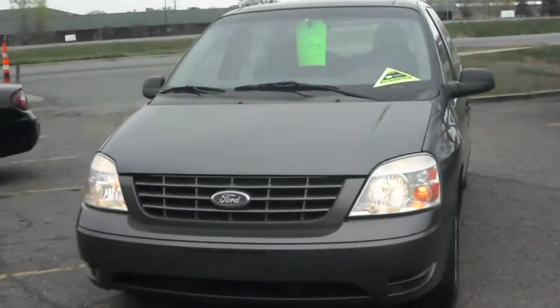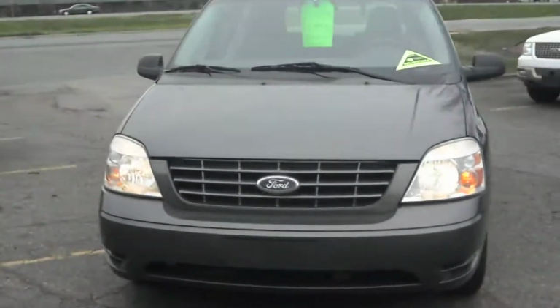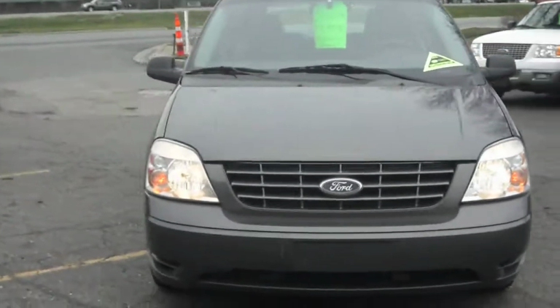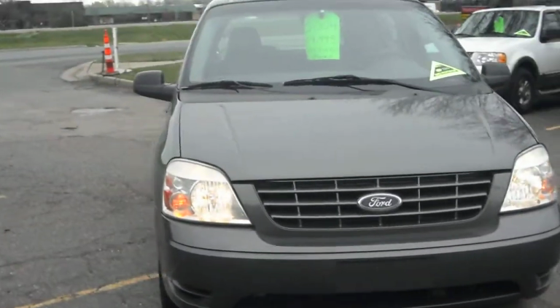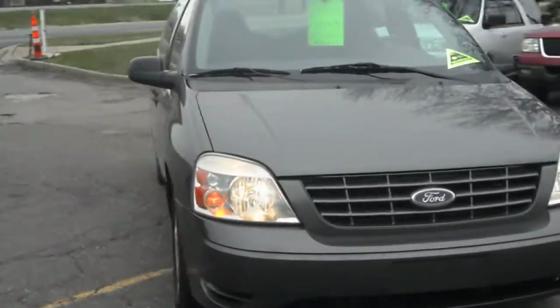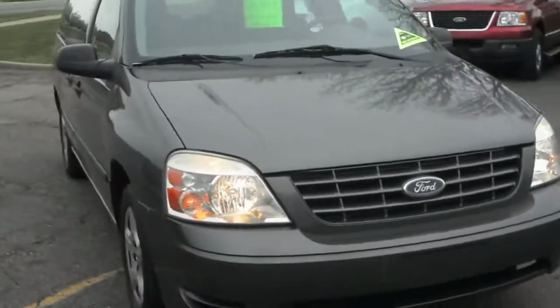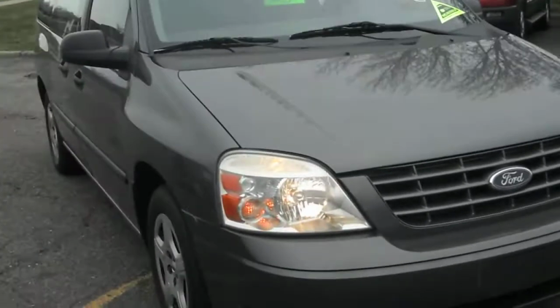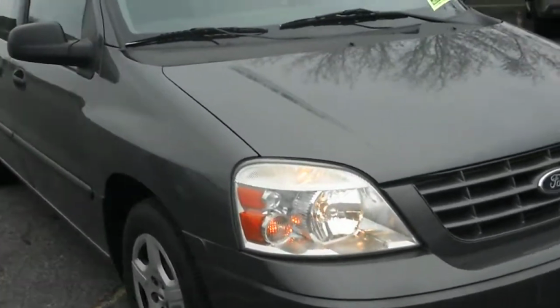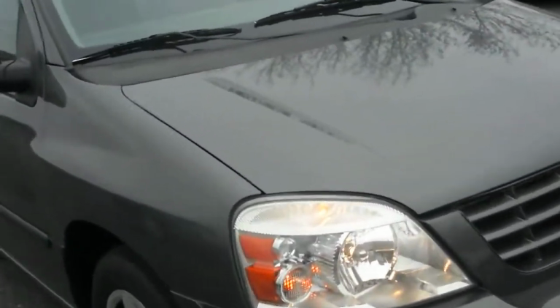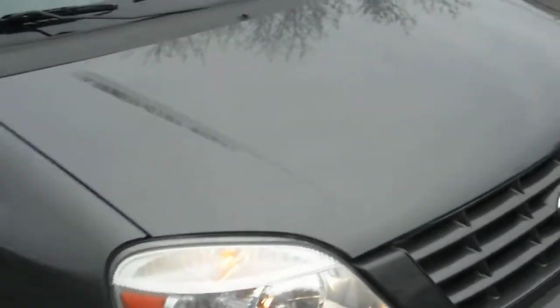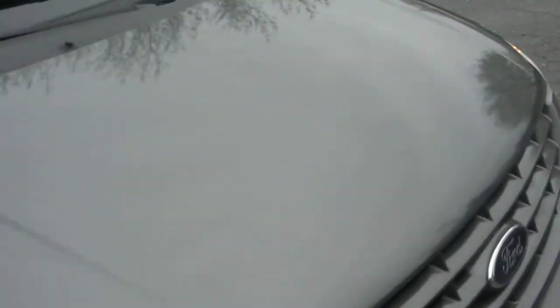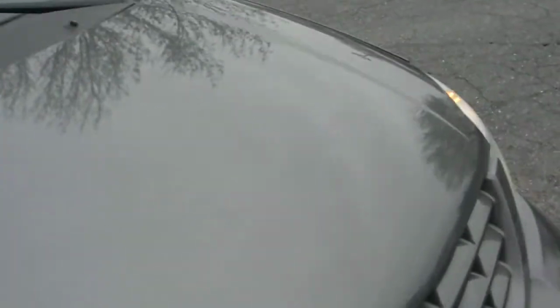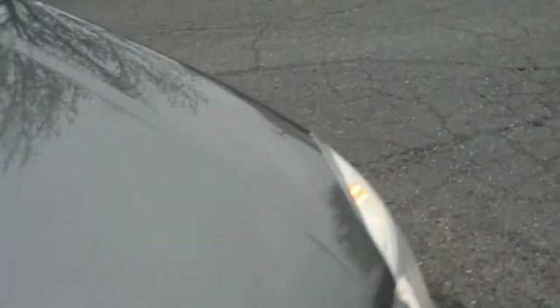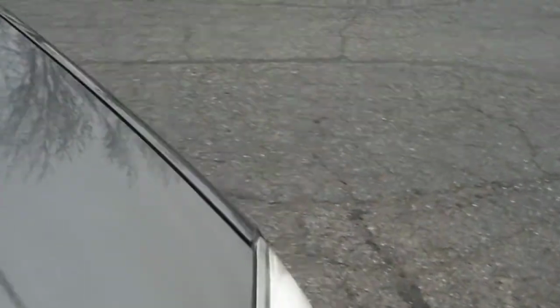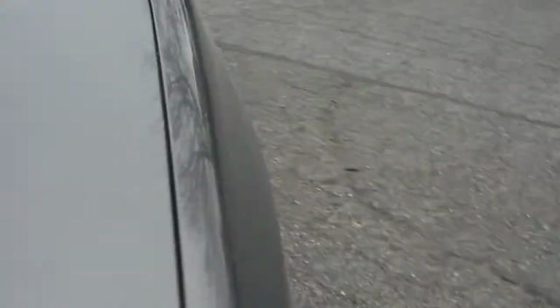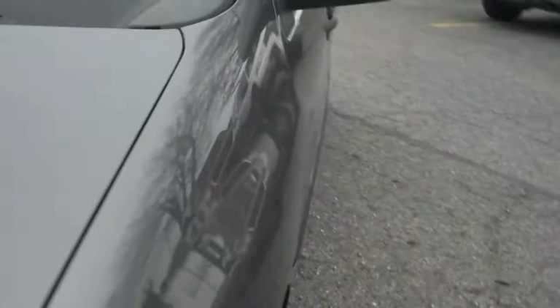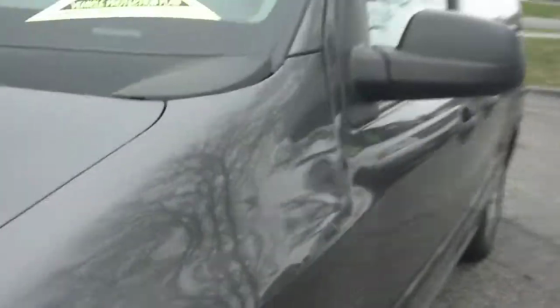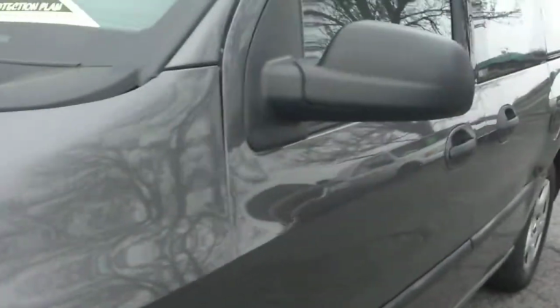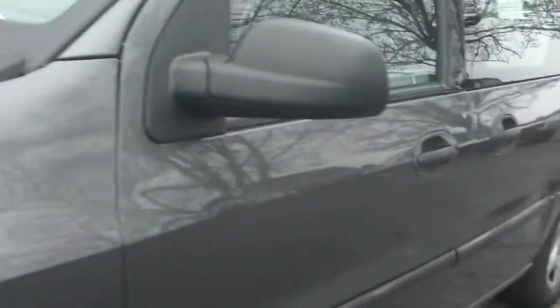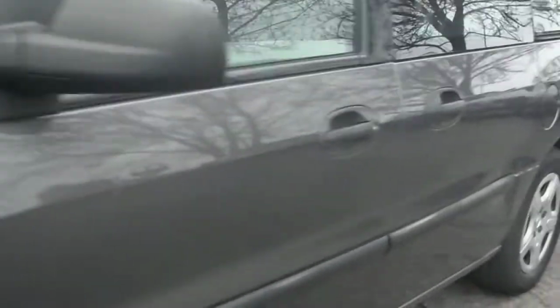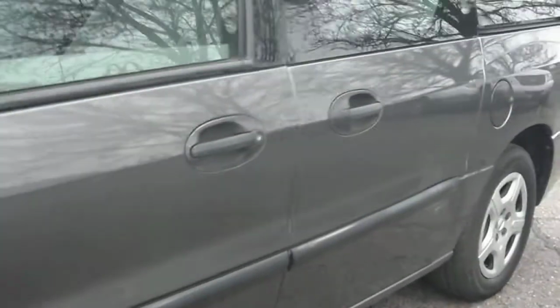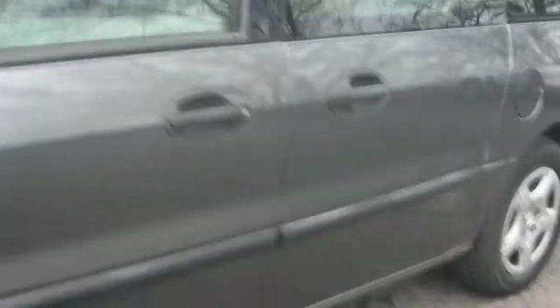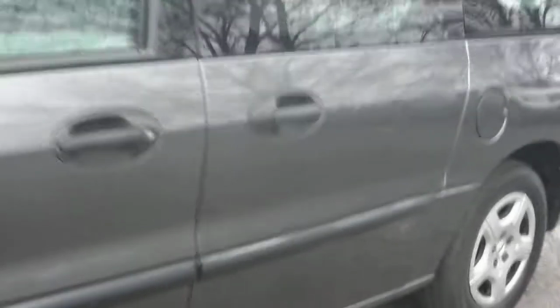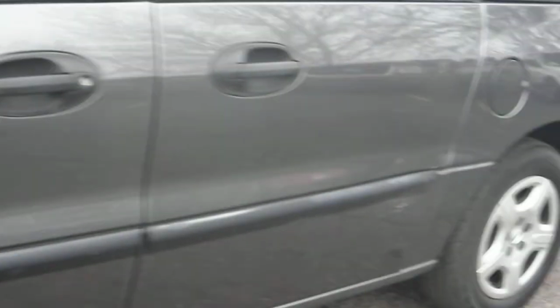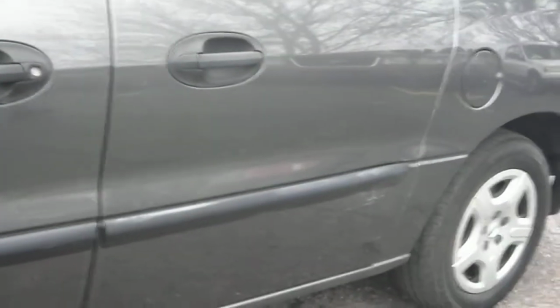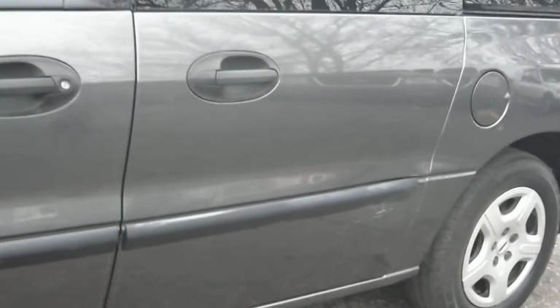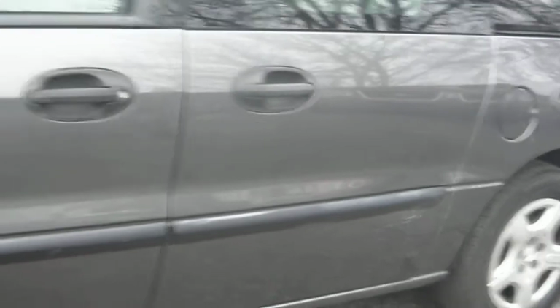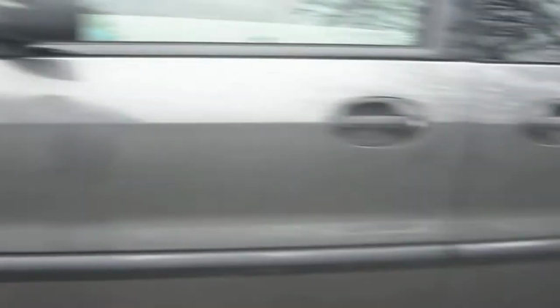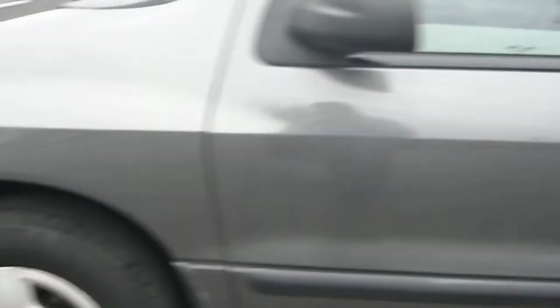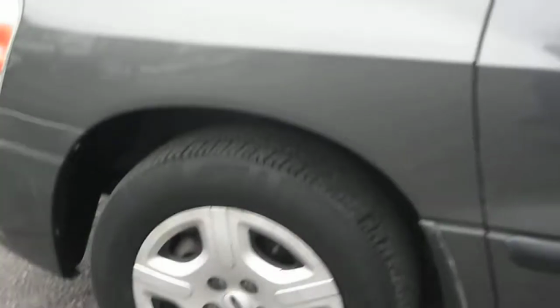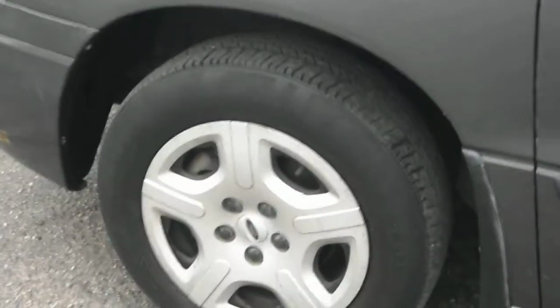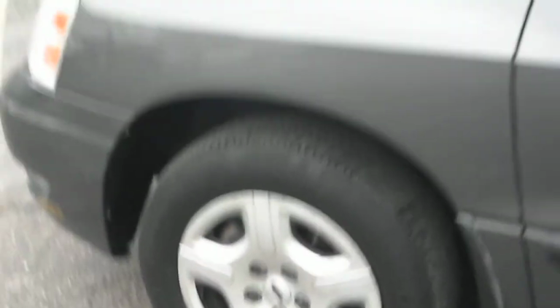I want to get close up to the paint to show you guys the condition of the vehicle. There's no hail. The body is very straight on this clean tight old Freestar, with the exception of a small dent on the sliding door. Nice tires all the way around.